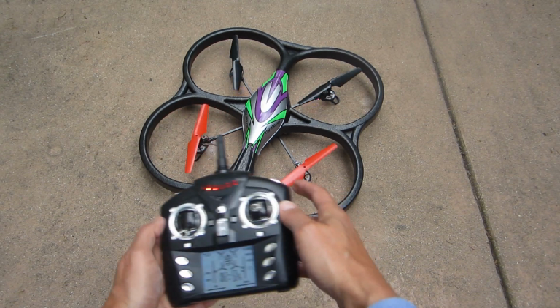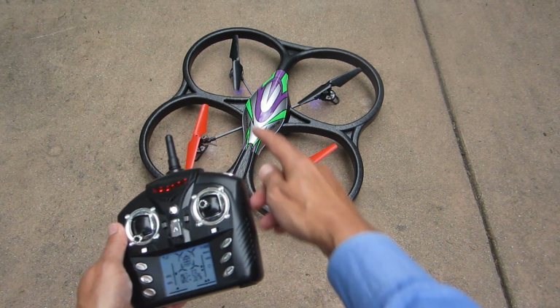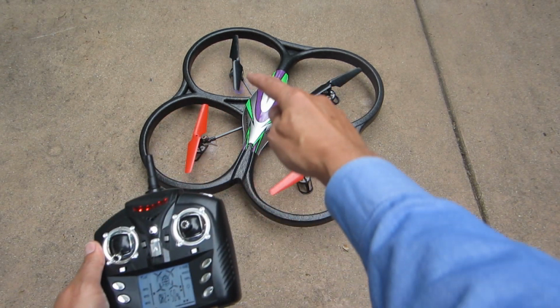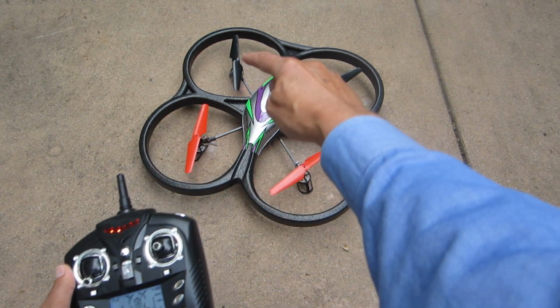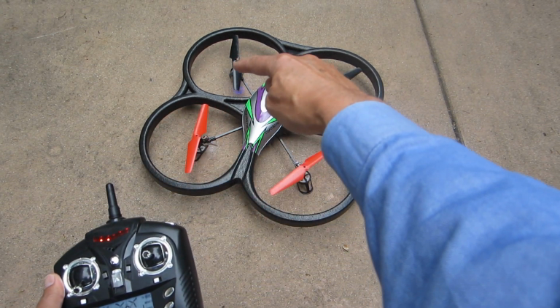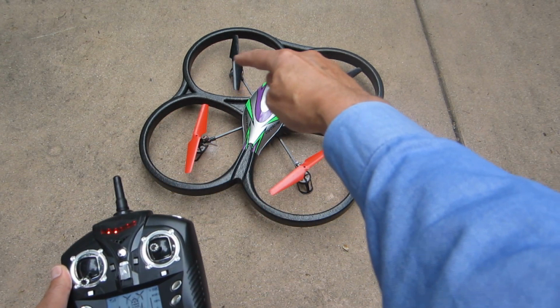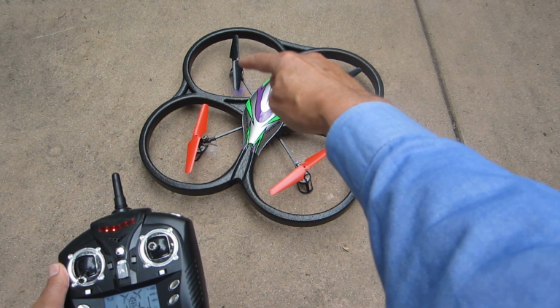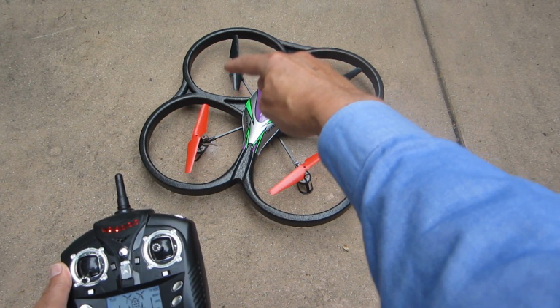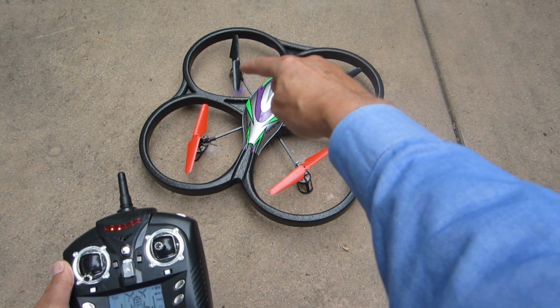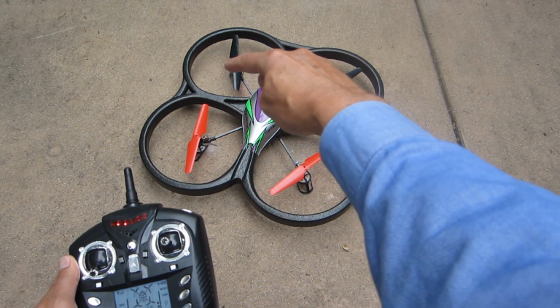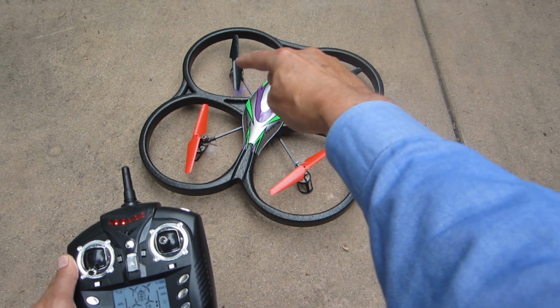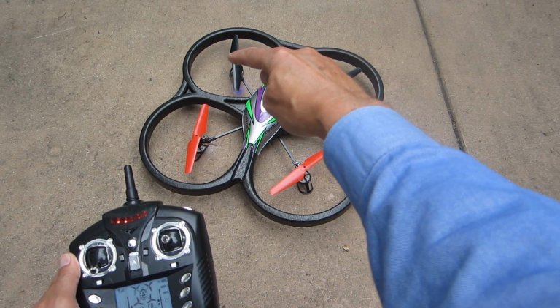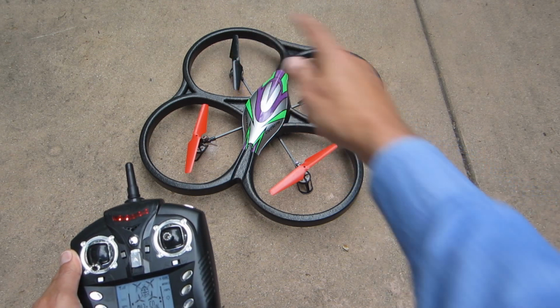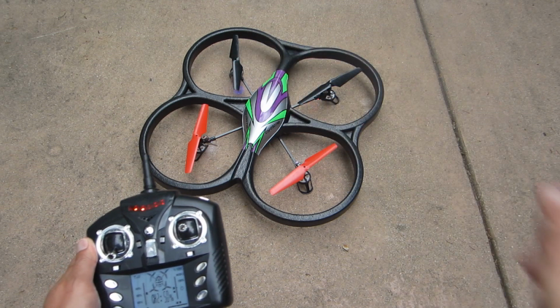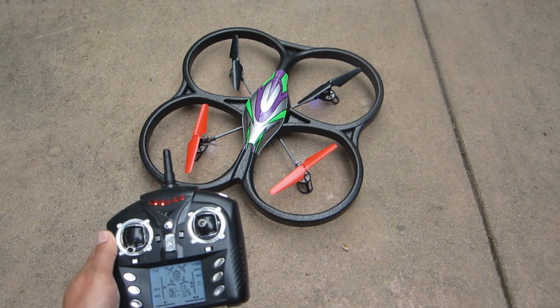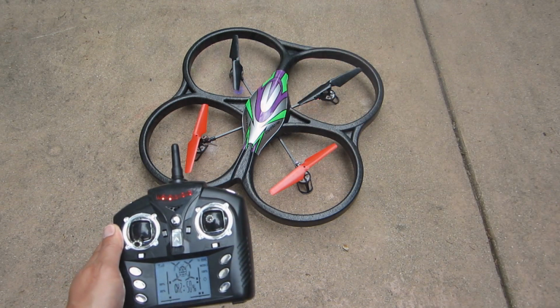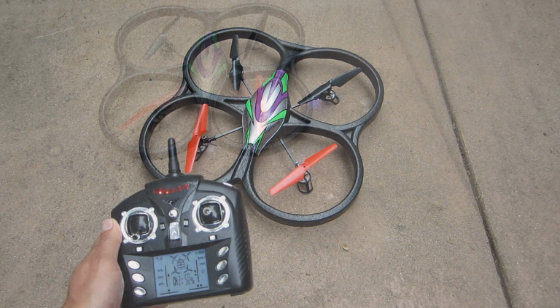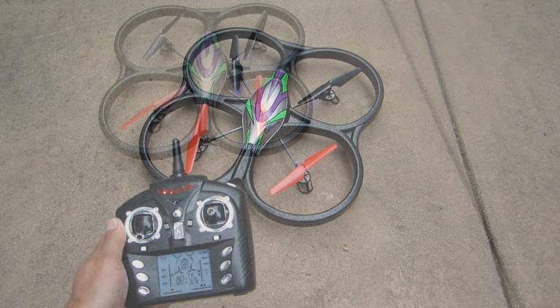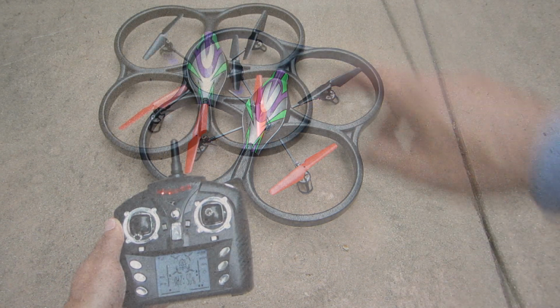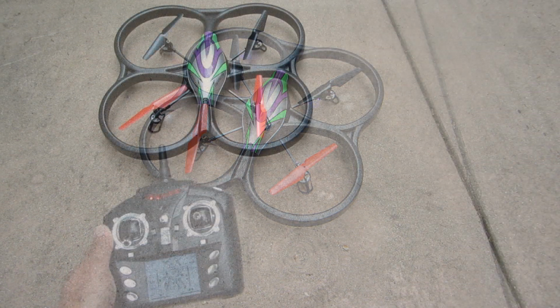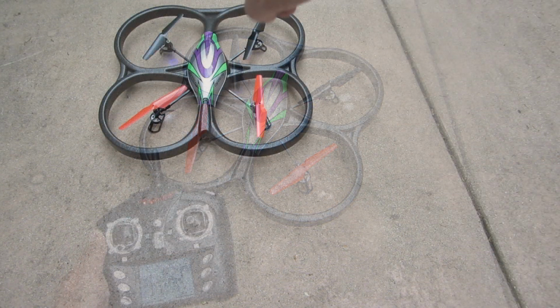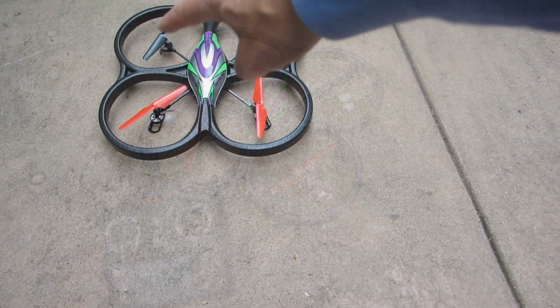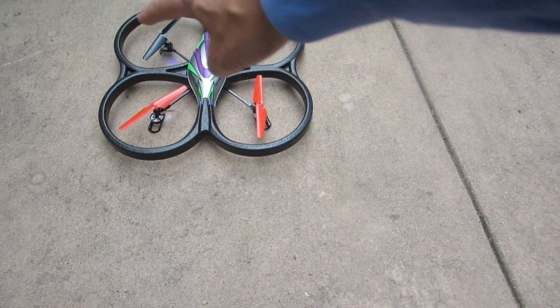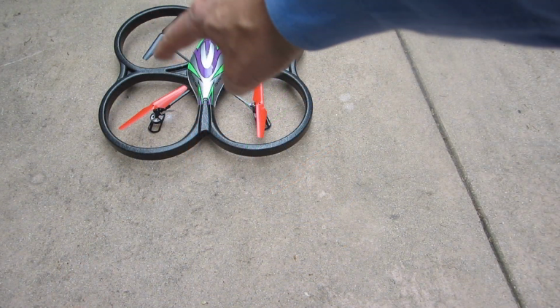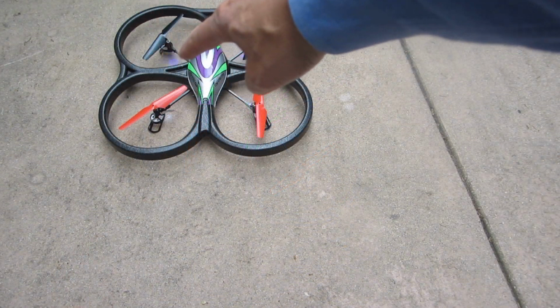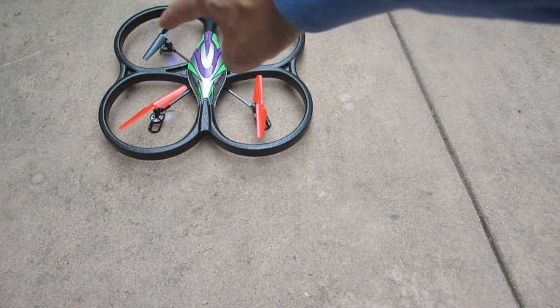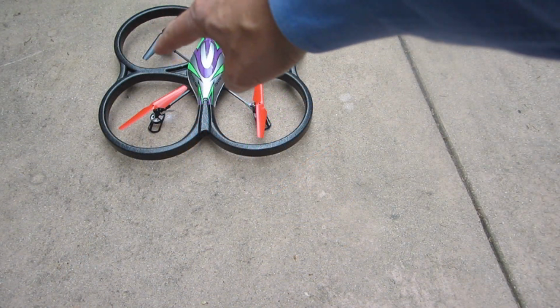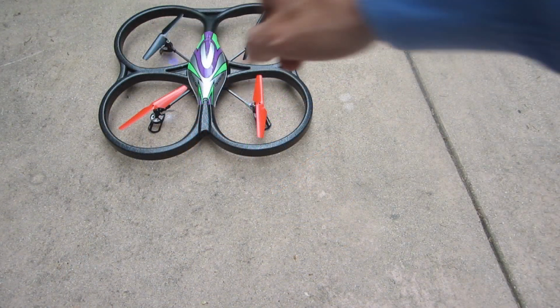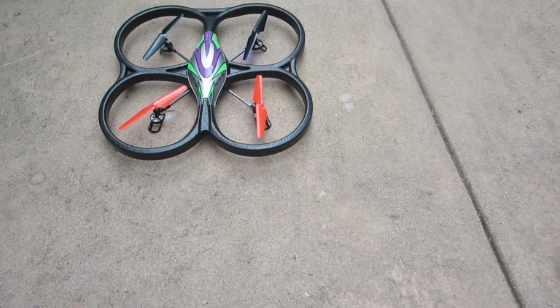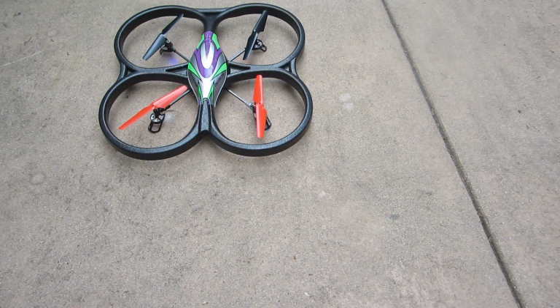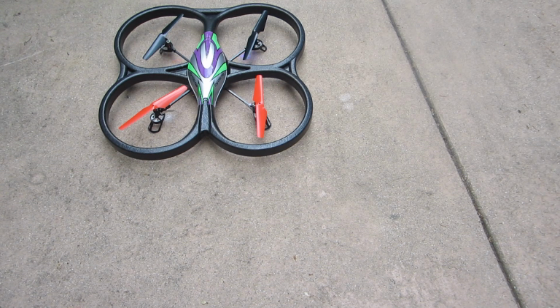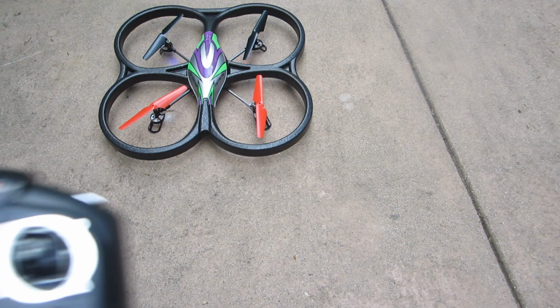So the motor over there is the one that is wearing out and needs to be replaced. I have replaced that motor and now the quadcopter is flying fine.